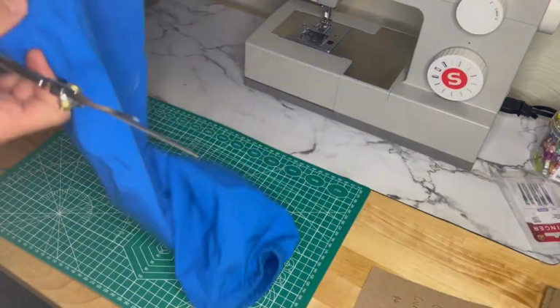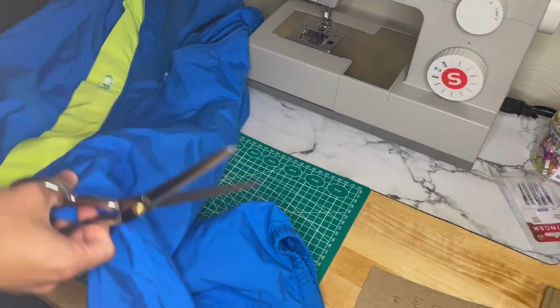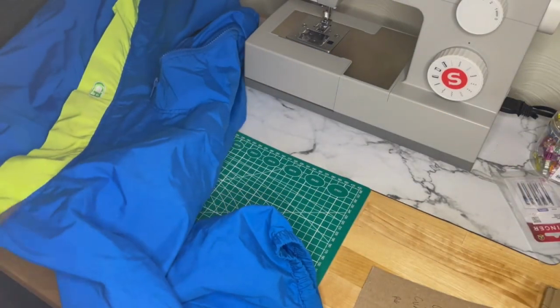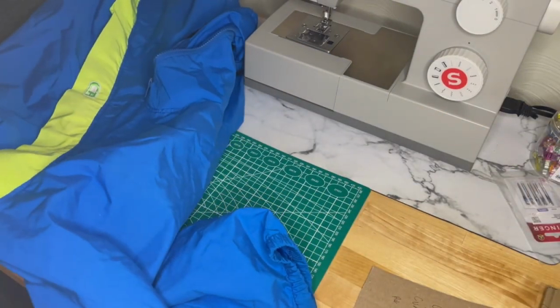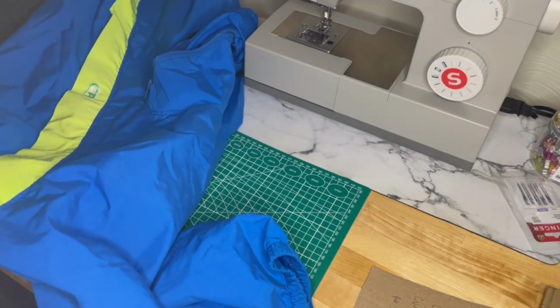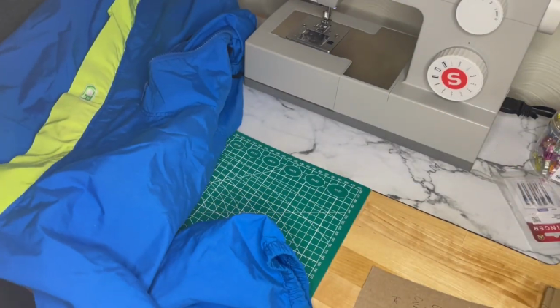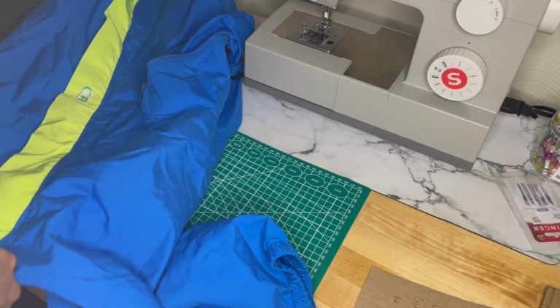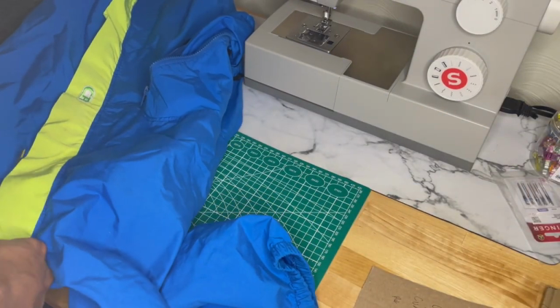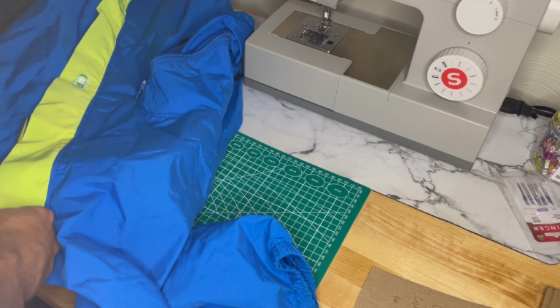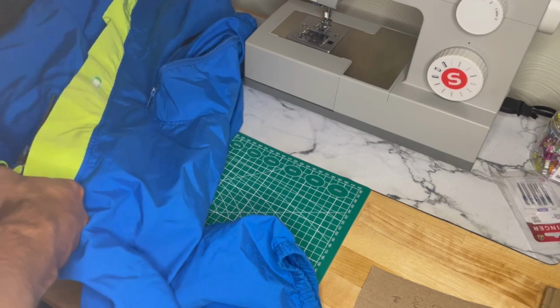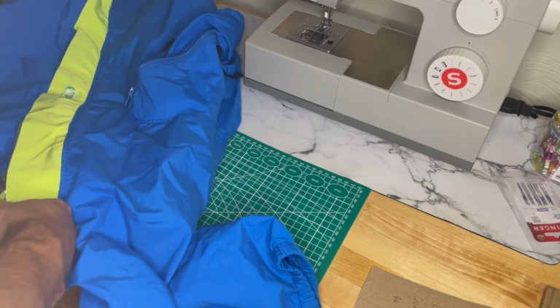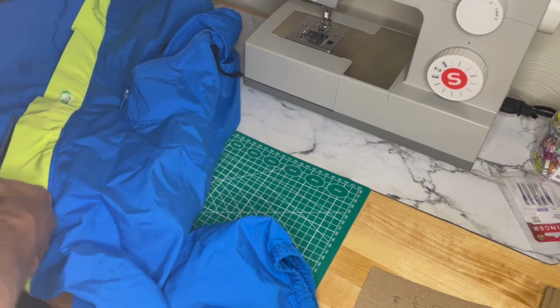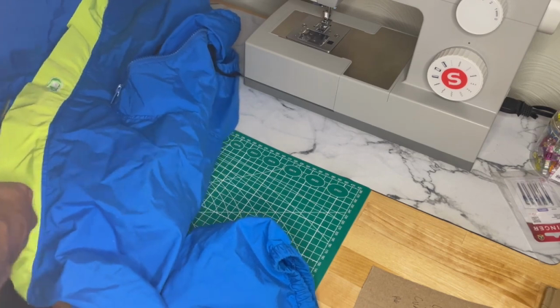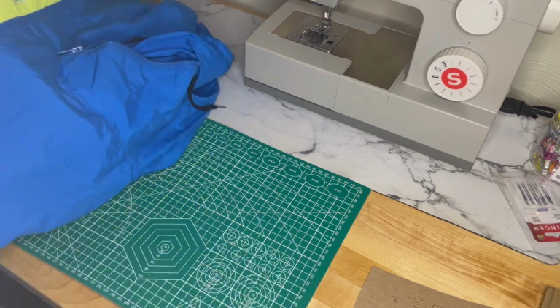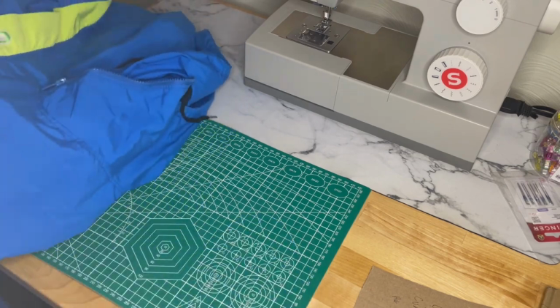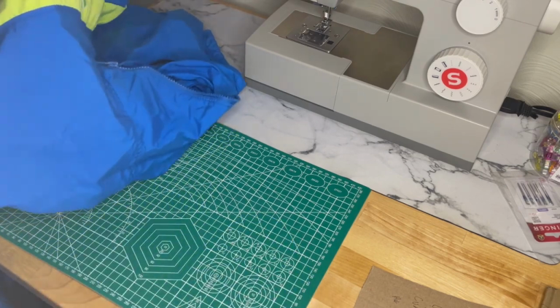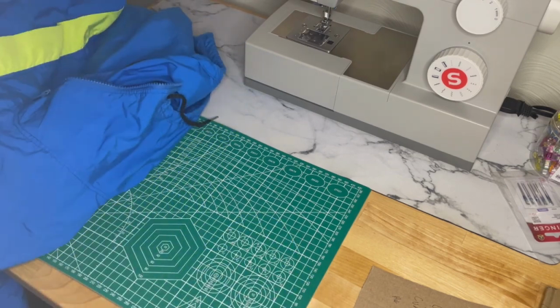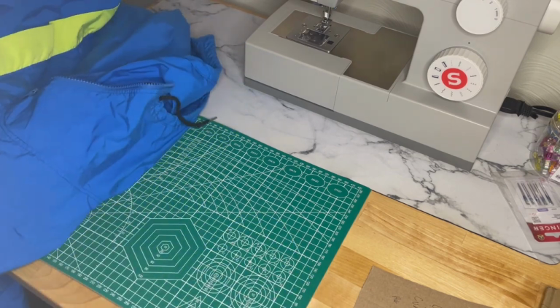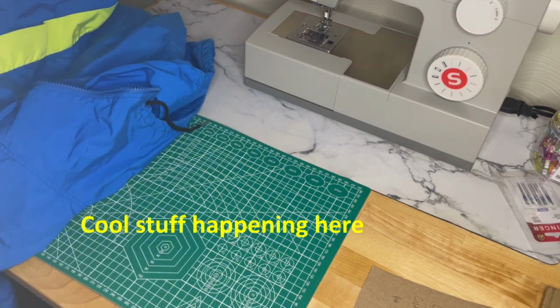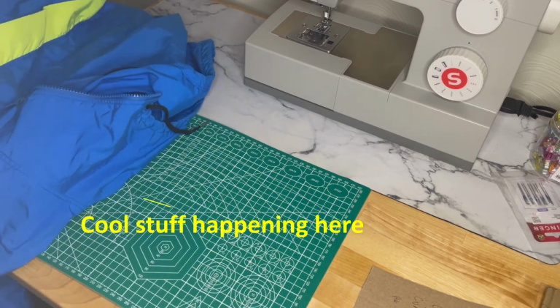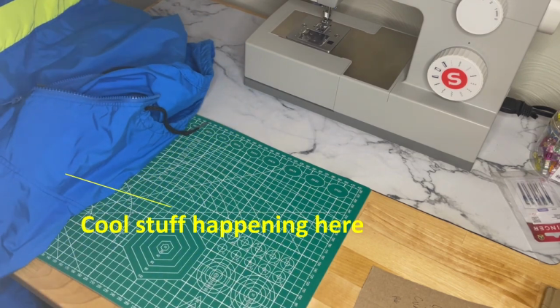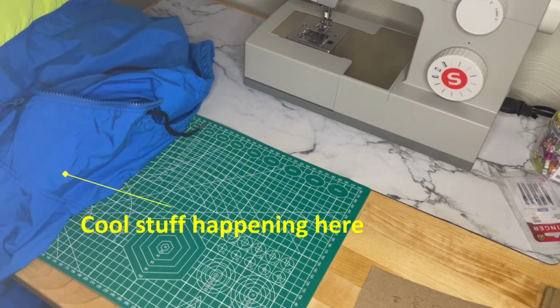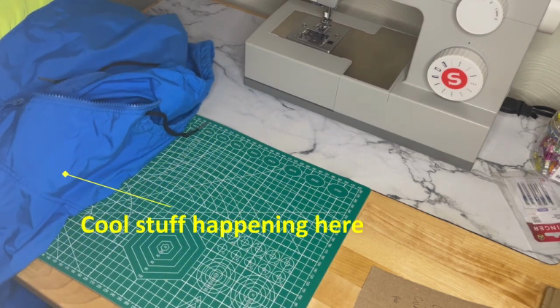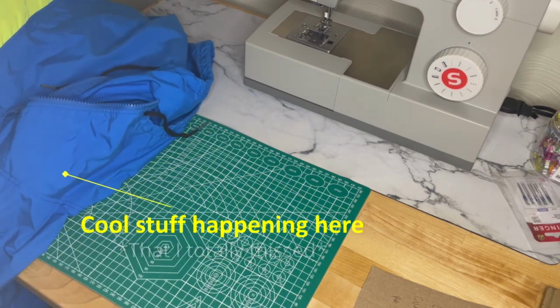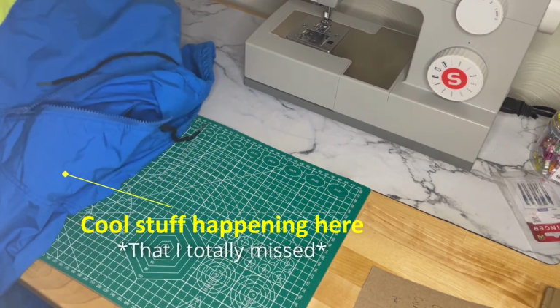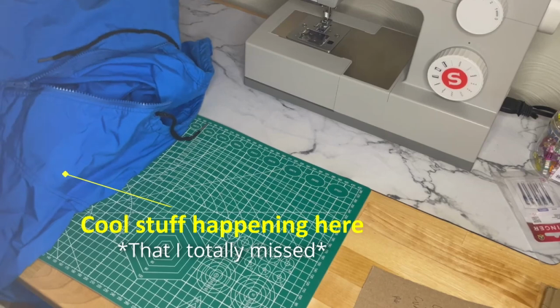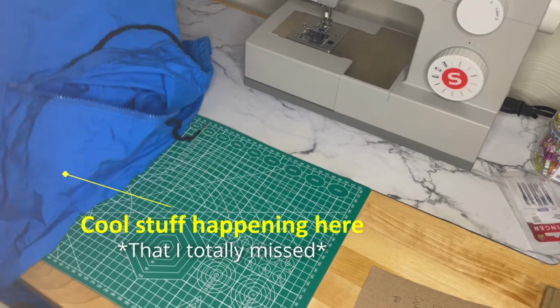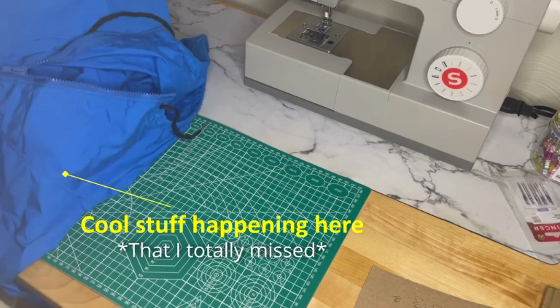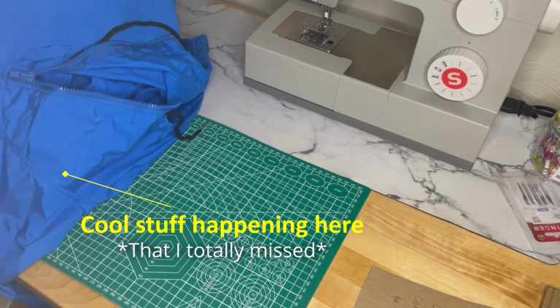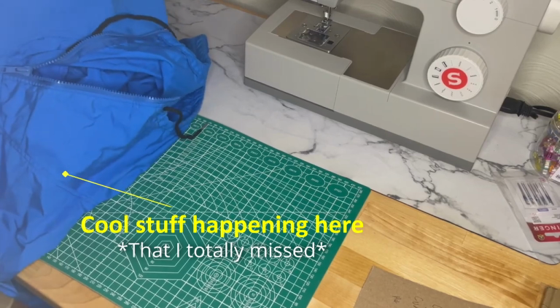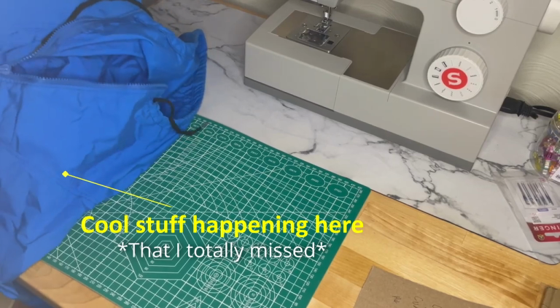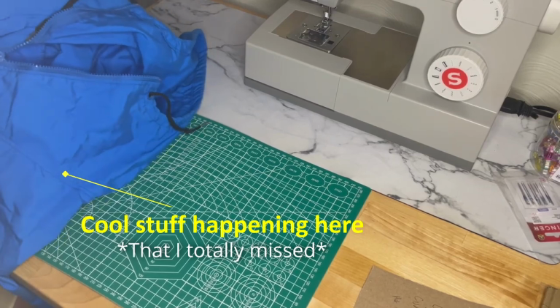After realizing I don't even need that piece, I decided to just pick it up again and cut it right down the center. I conveniently missed all the cutting happening on camera to make for optimal viewer experience.